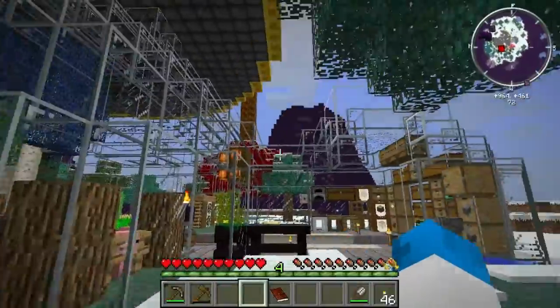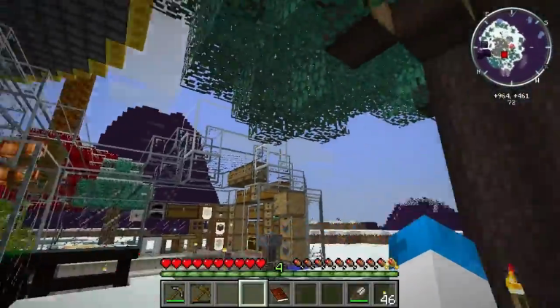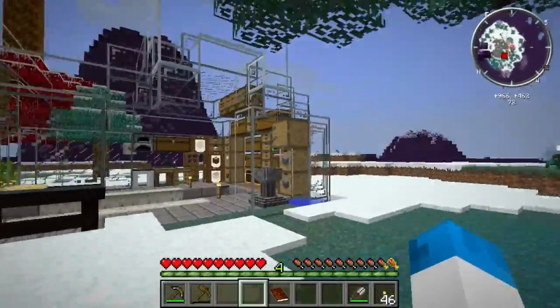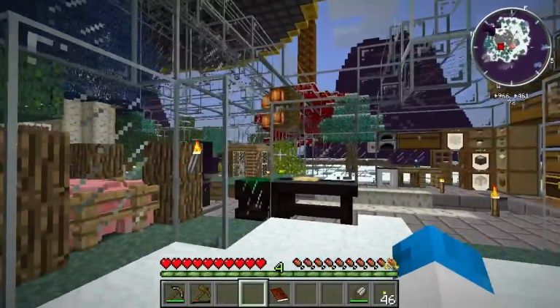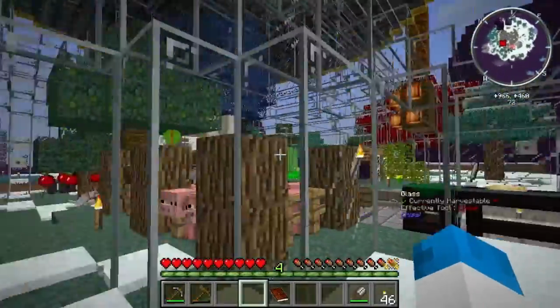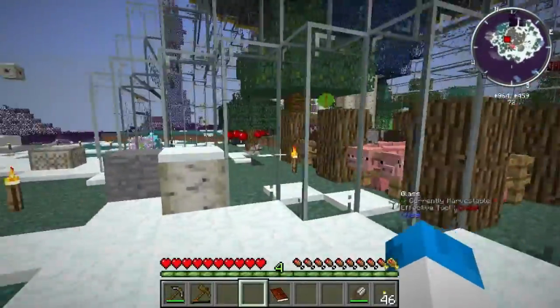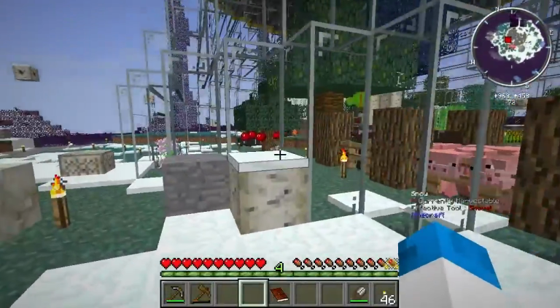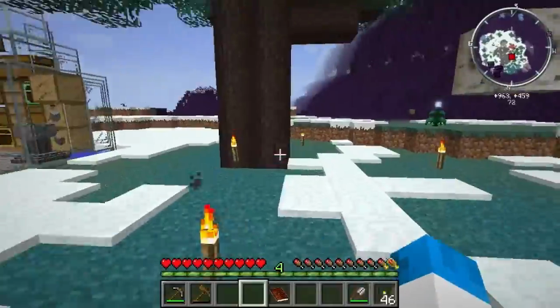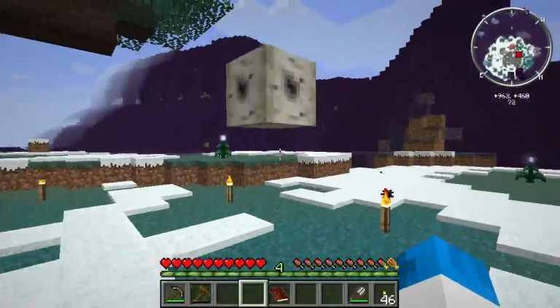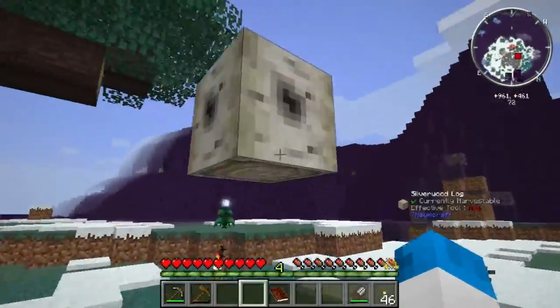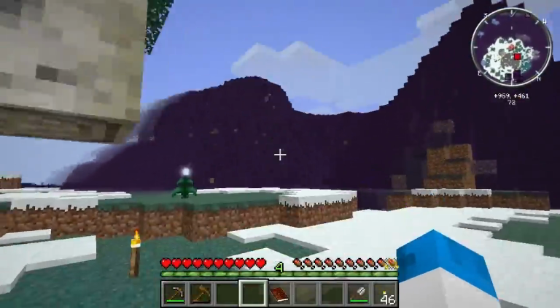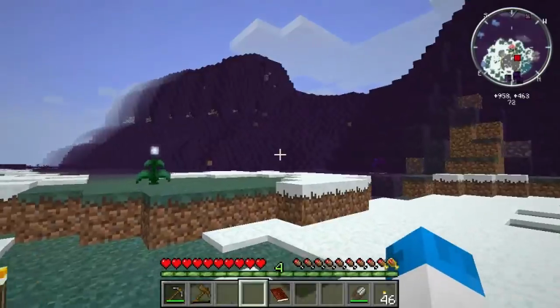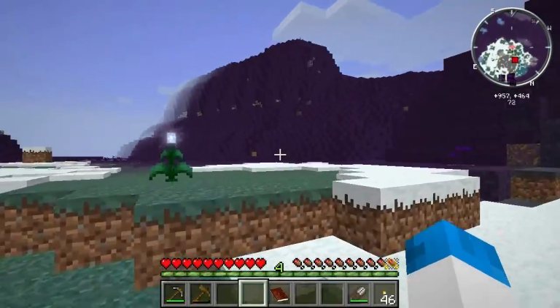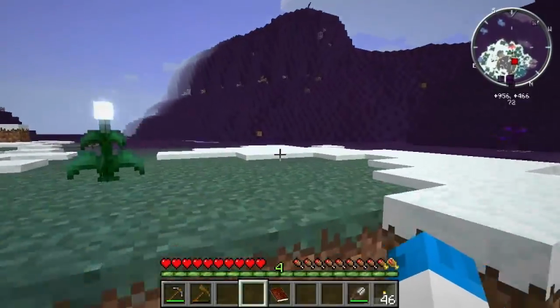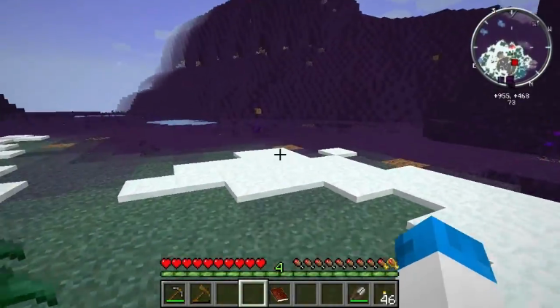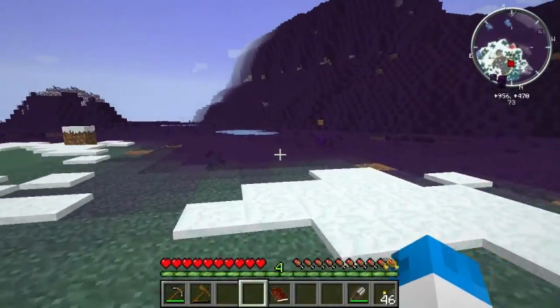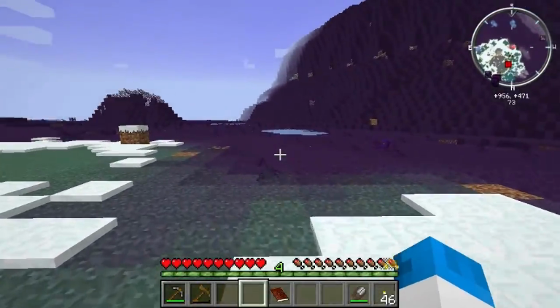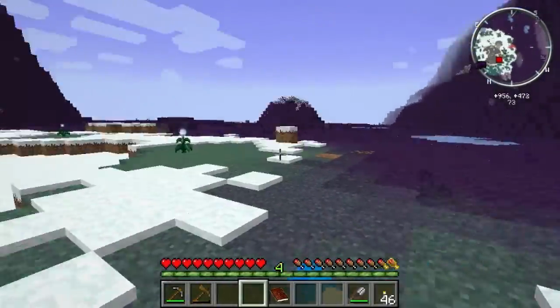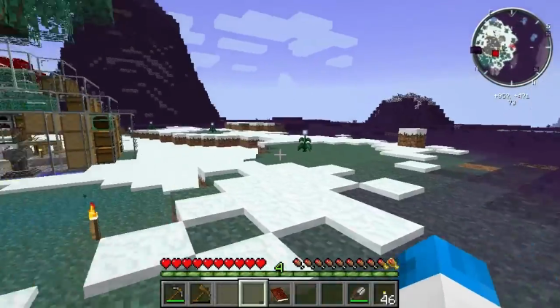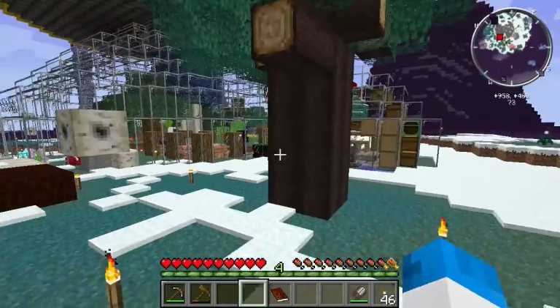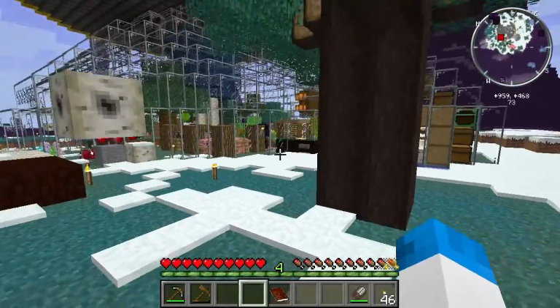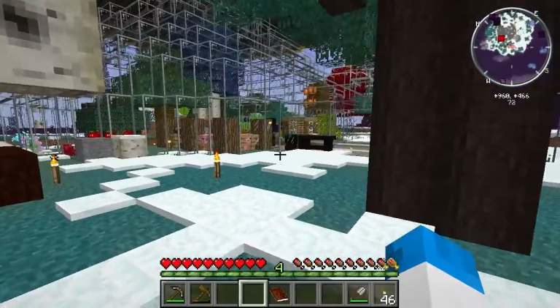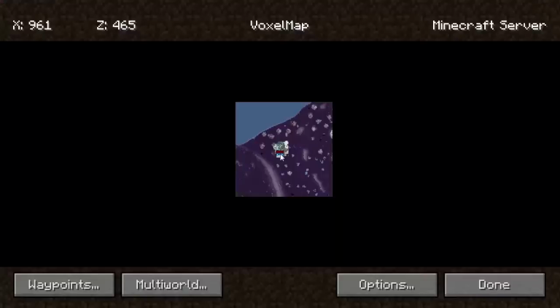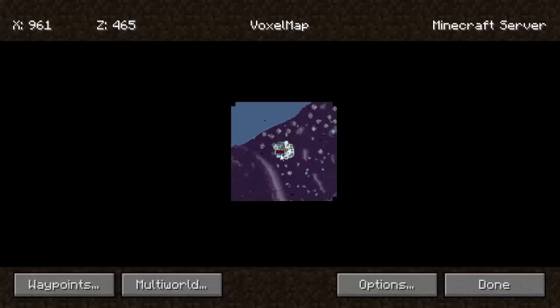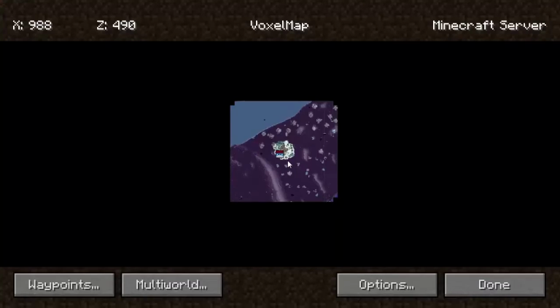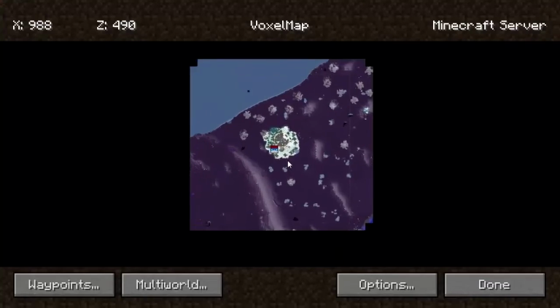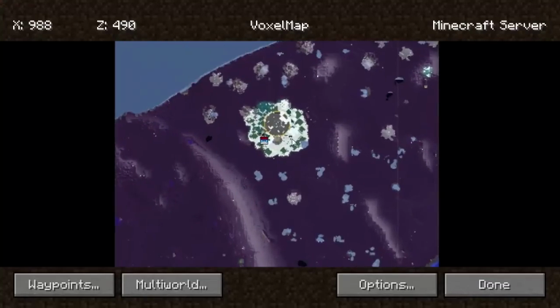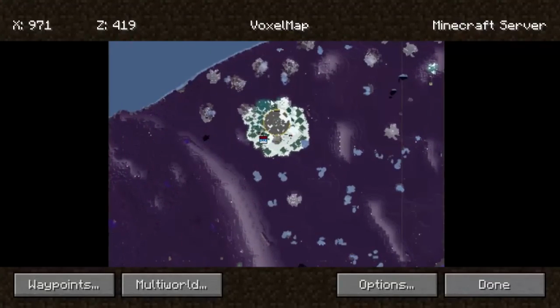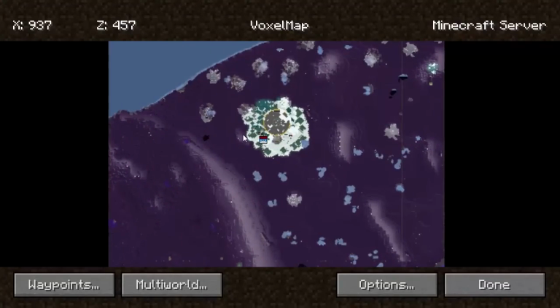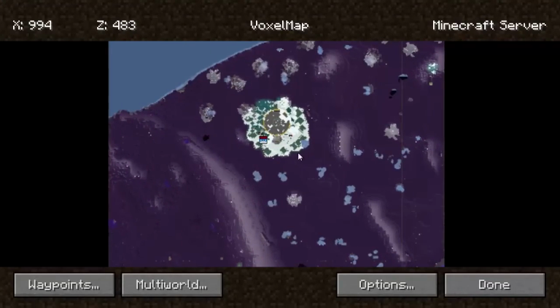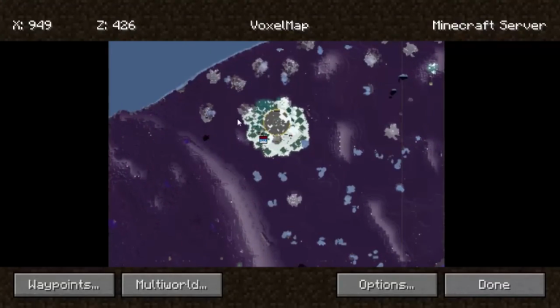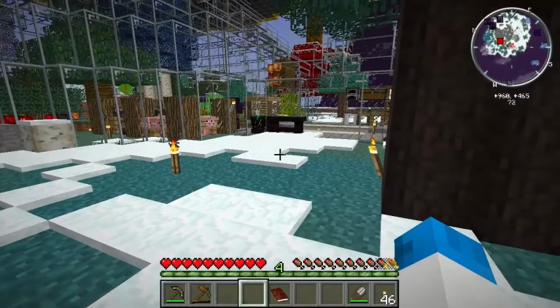They've even knocked out the side of the glass dome here - oh no, they added a little glass dome of their own. Nice. So they've started to push back the blight, although not very far, but they have started to push it back nonetheless. The map shows us they've got this amount covered.